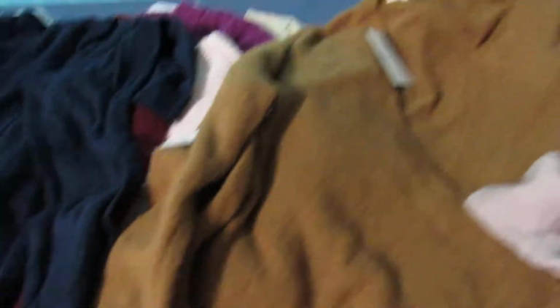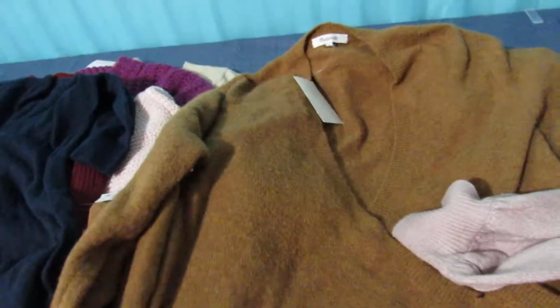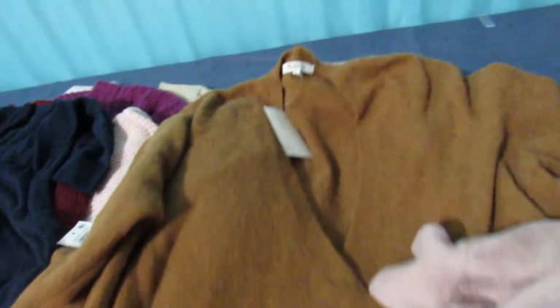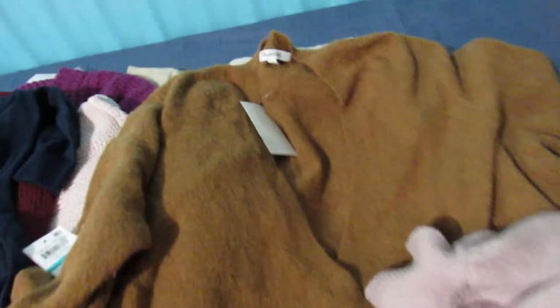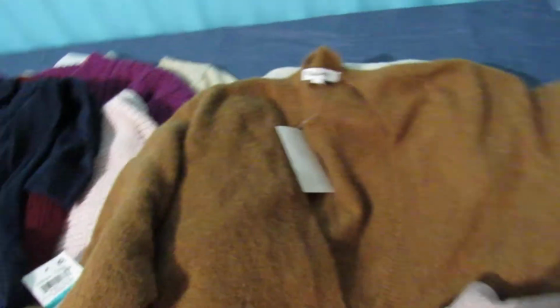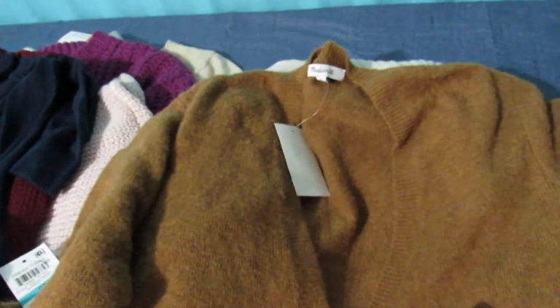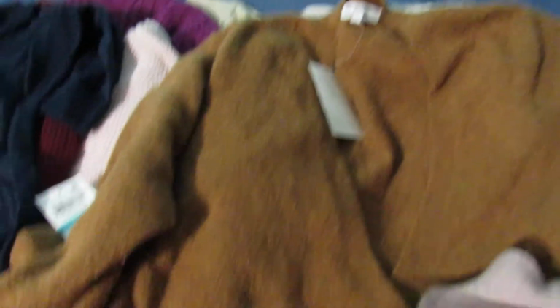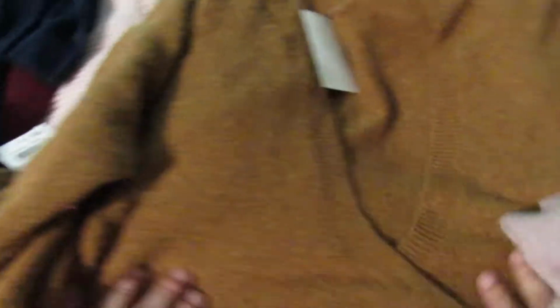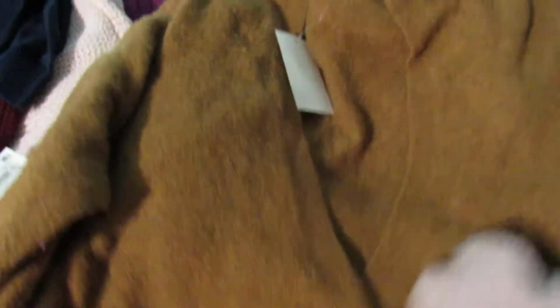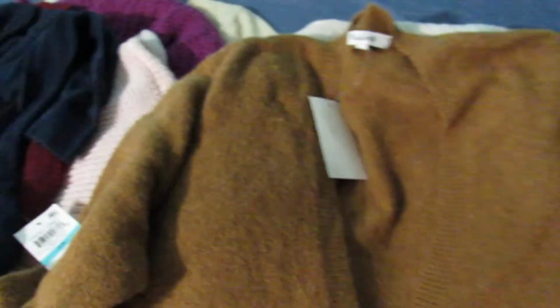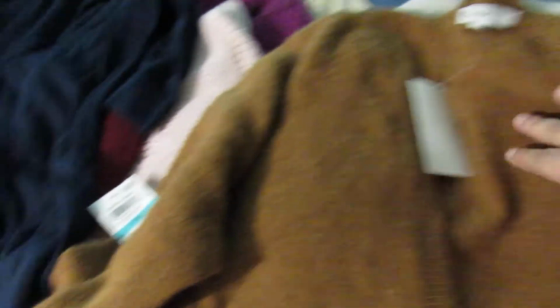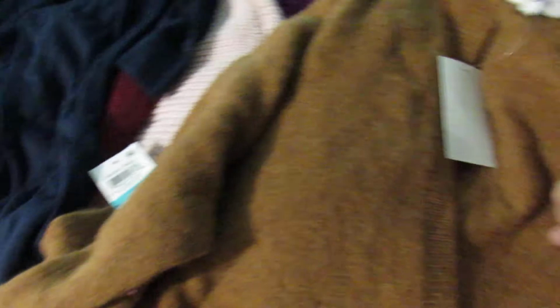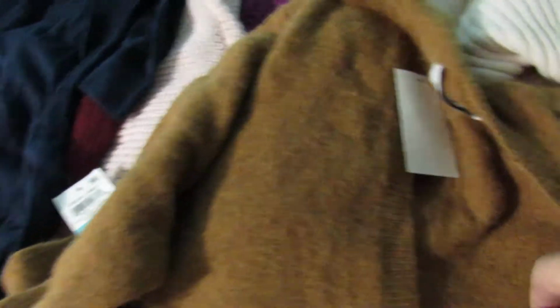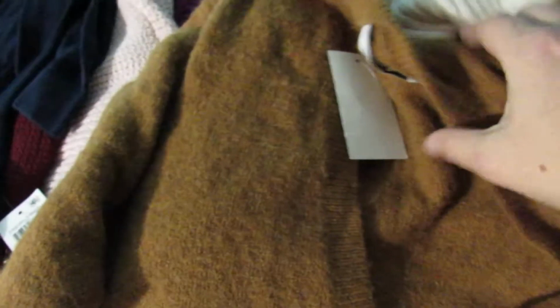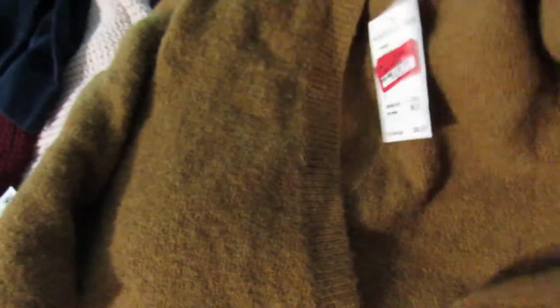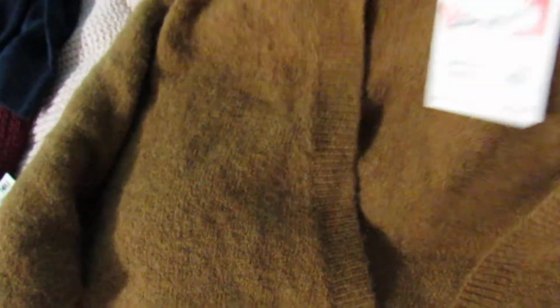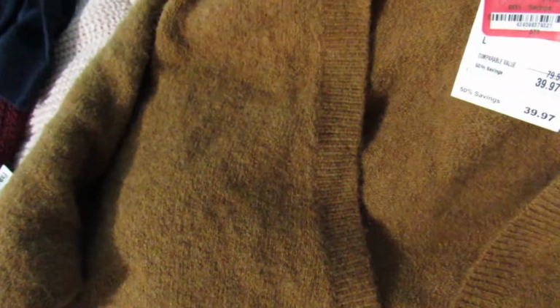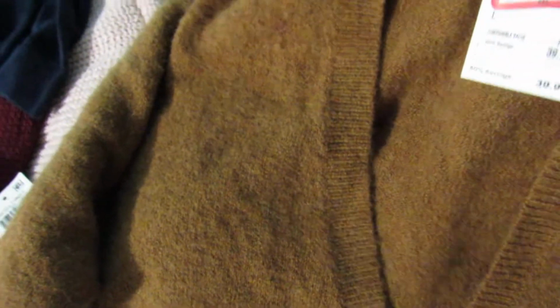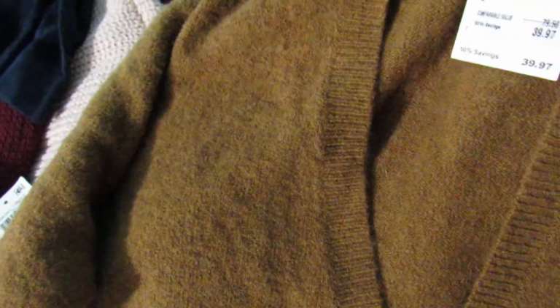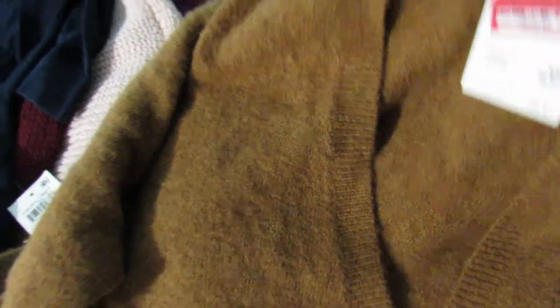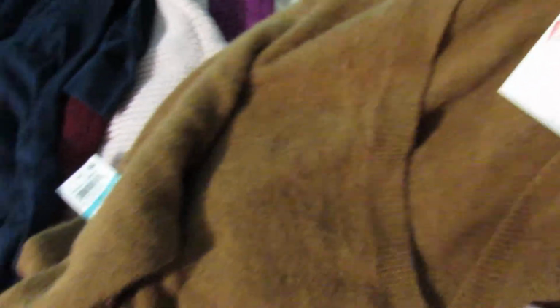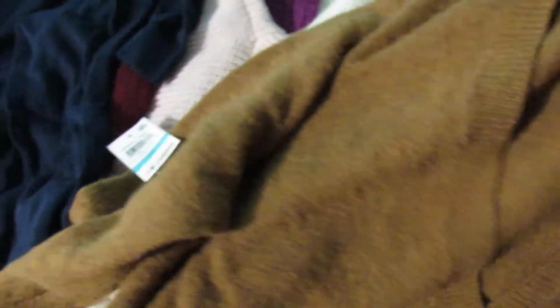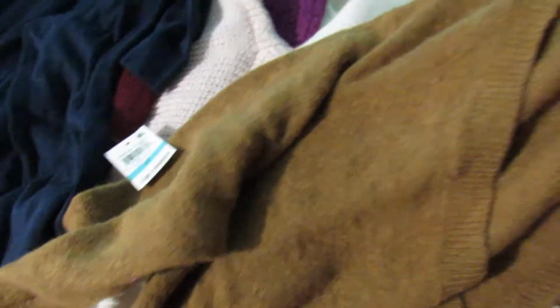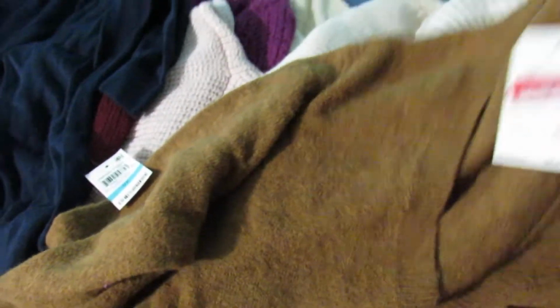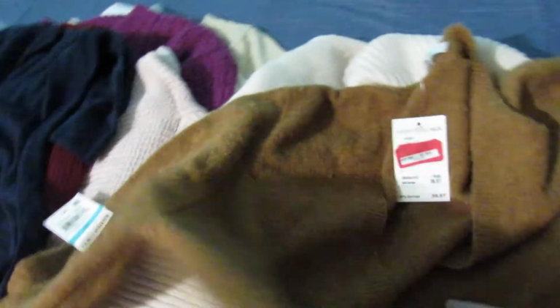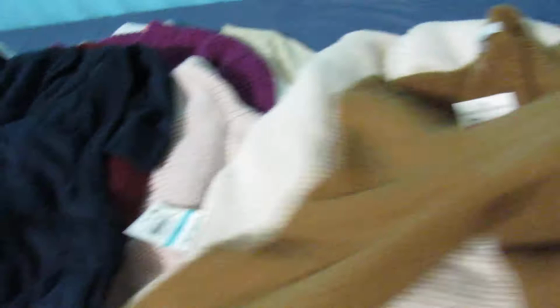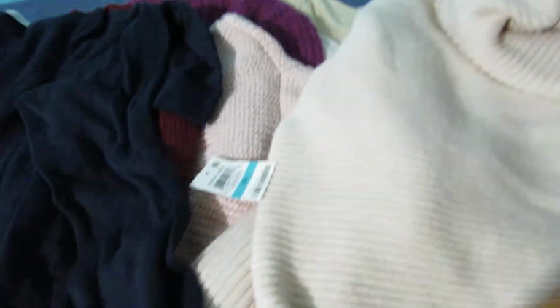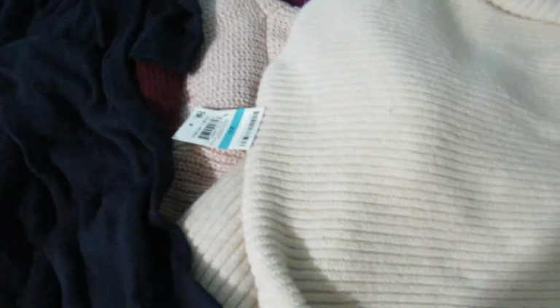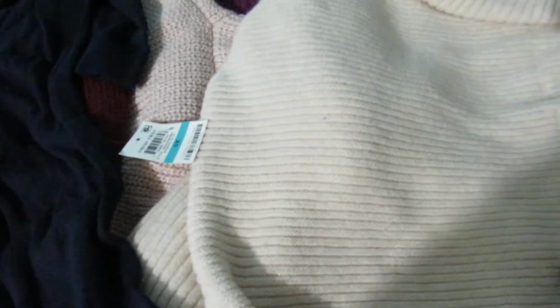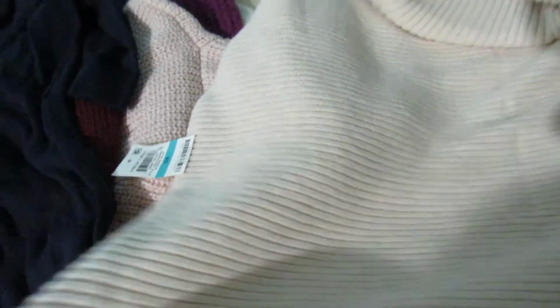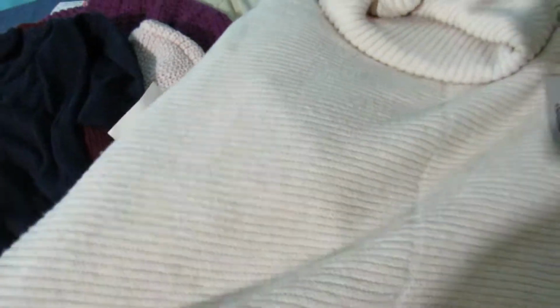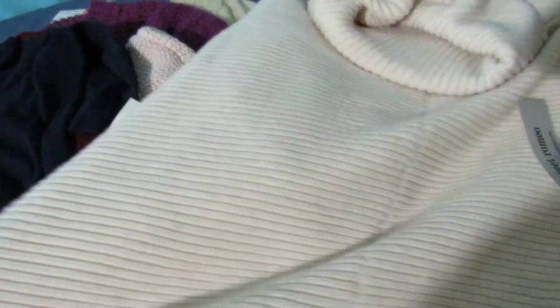We got a Madewell. This one feels like wool, like a very soft wool, size large. It says $80 — I think it's more than that, probably.